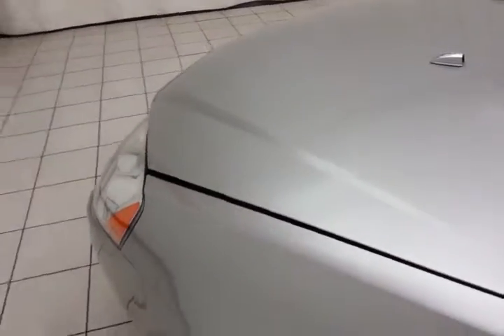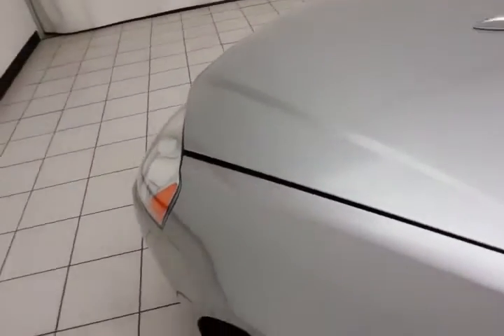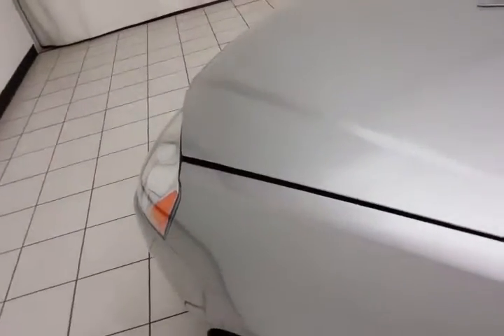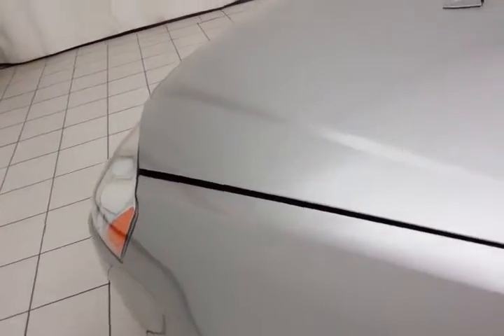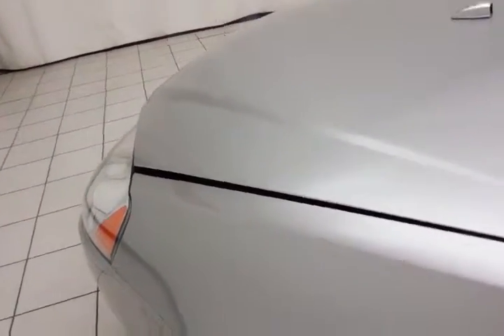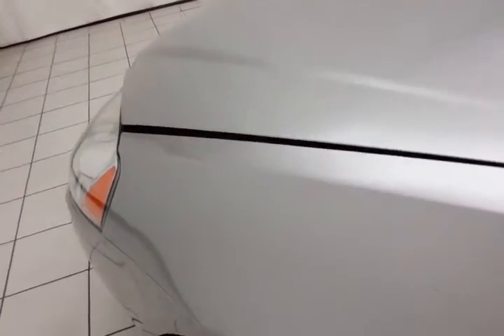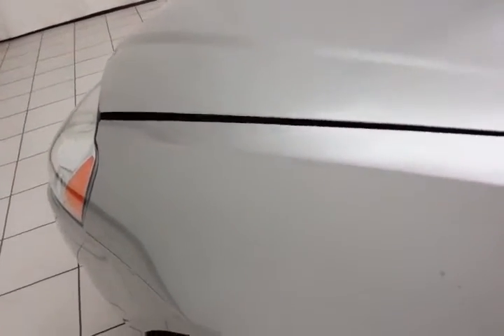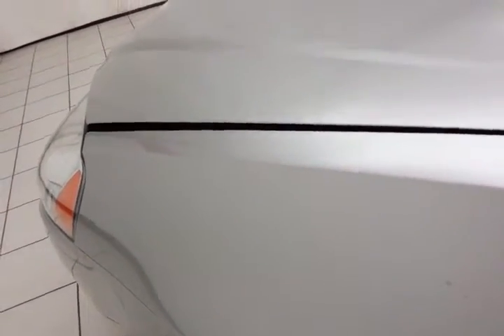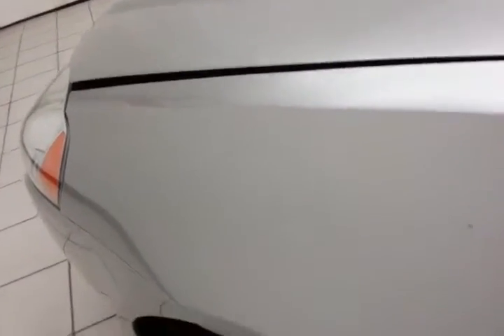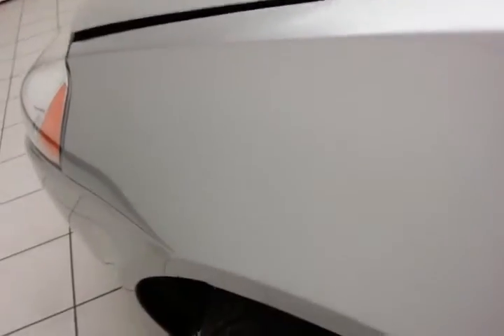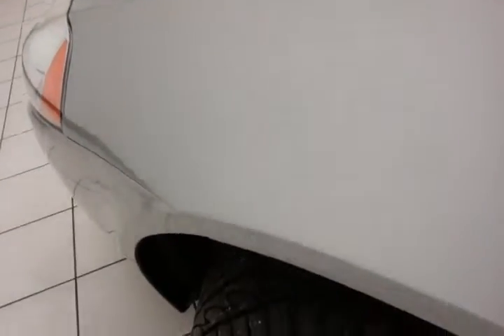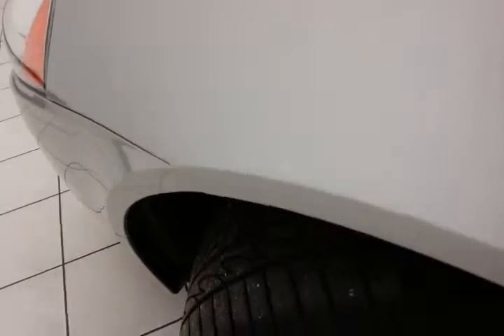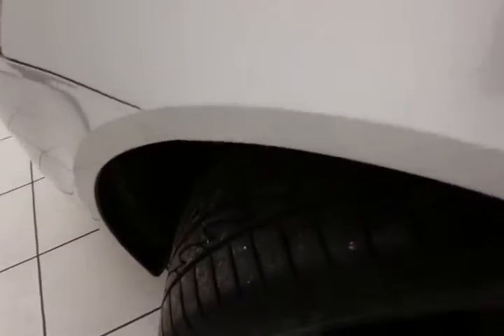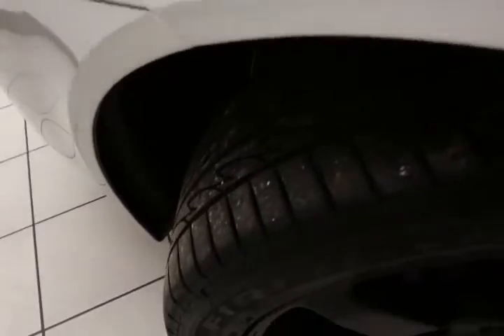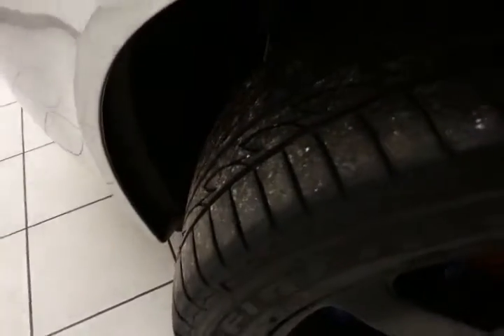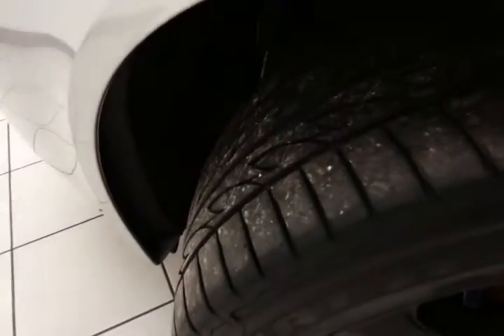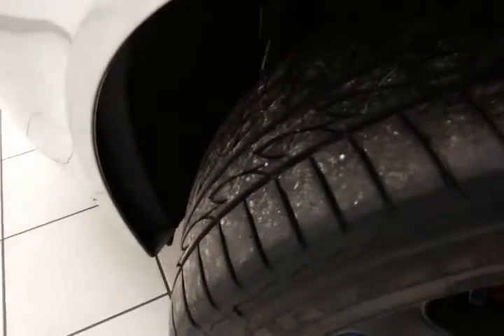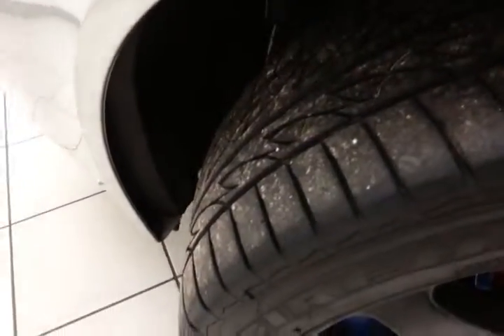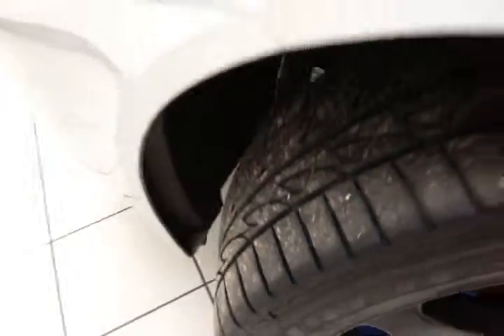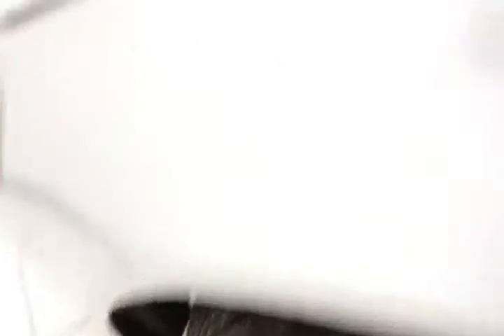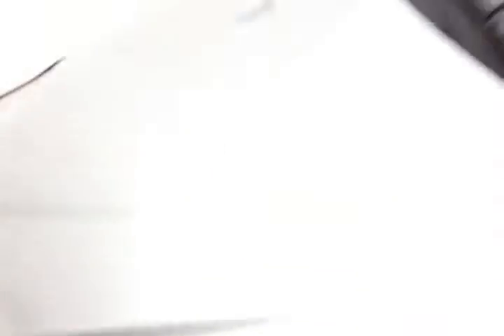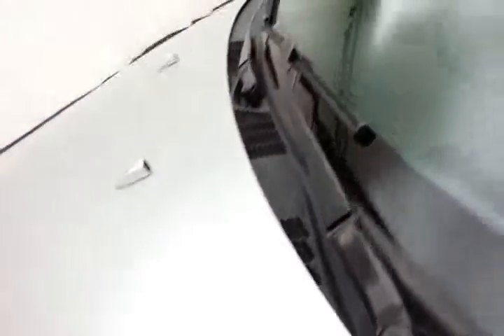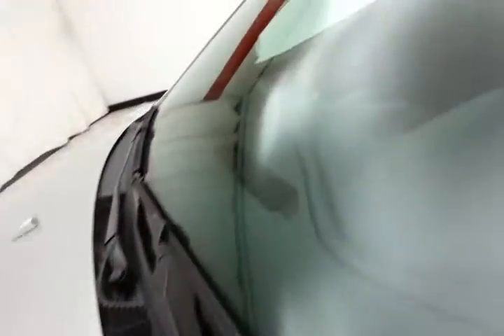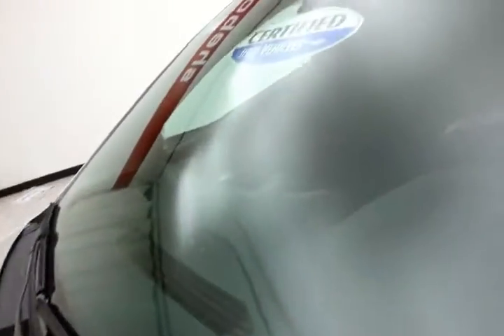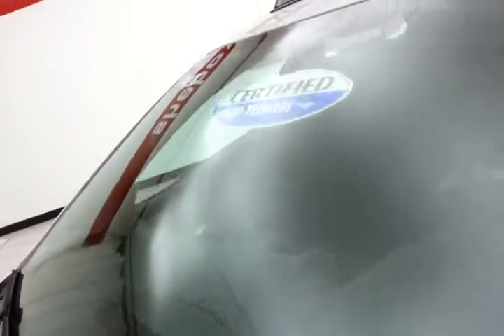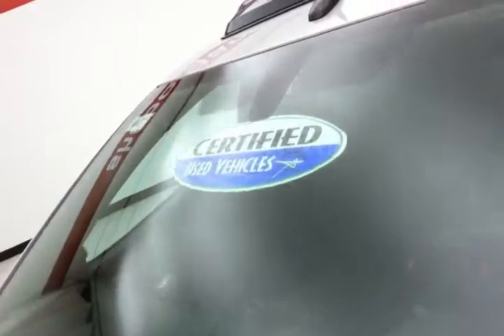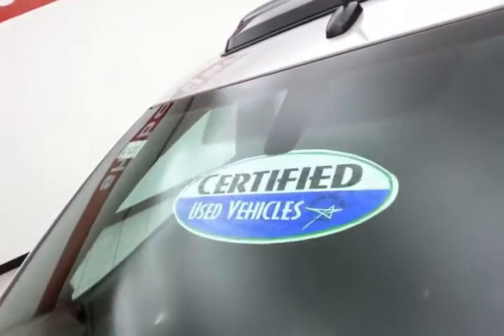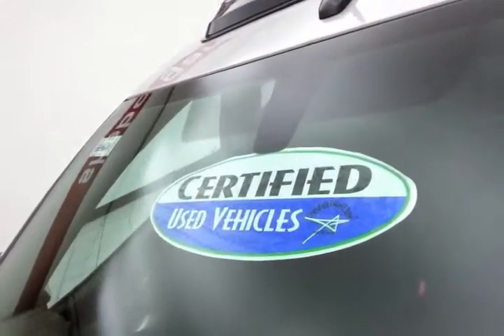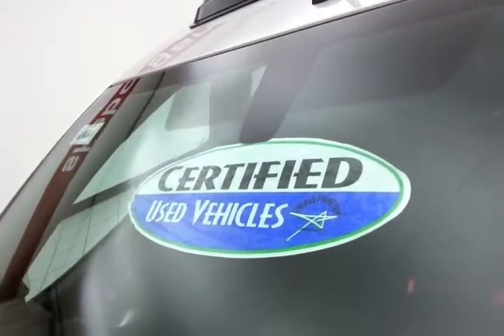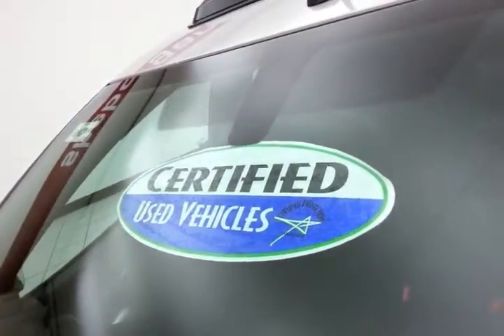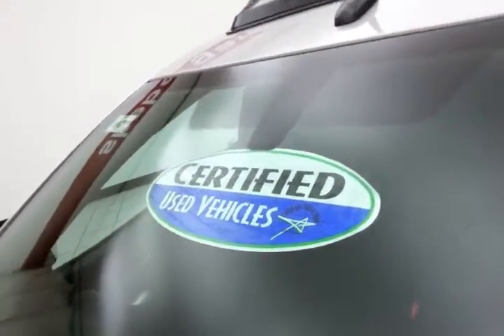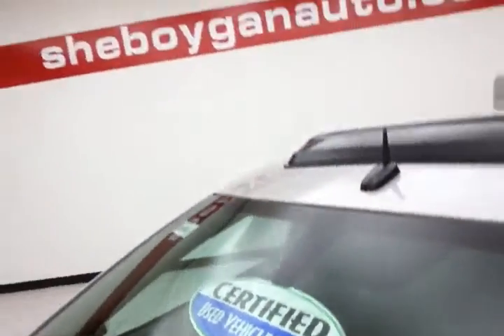EPA average of 18 miles per gallon in the city, and an average of 29 on the highway, up to 34. About 75% of the tire tread remaining. Don't forget about that certified warranty protecting your investment.